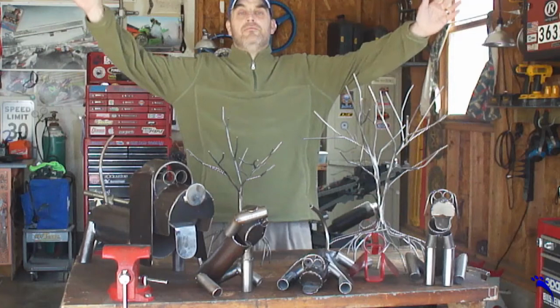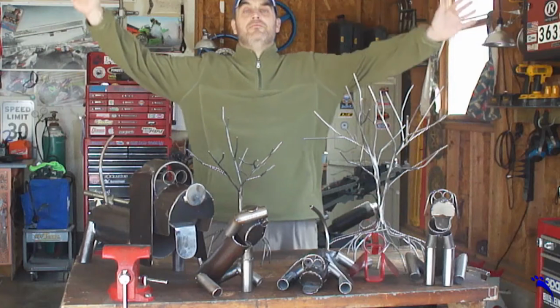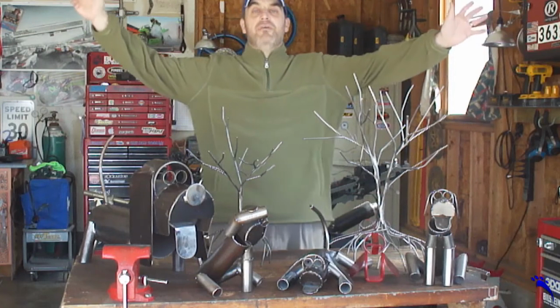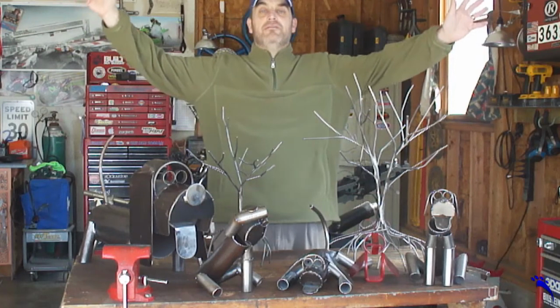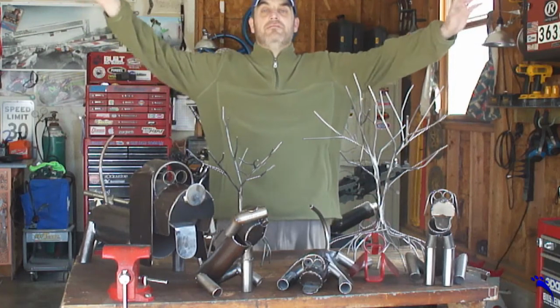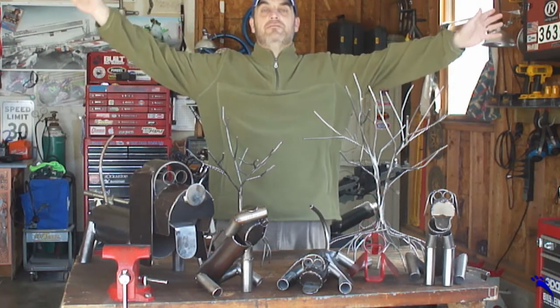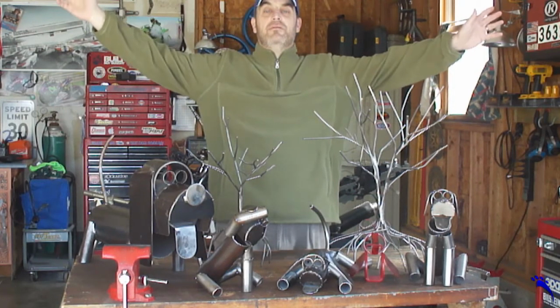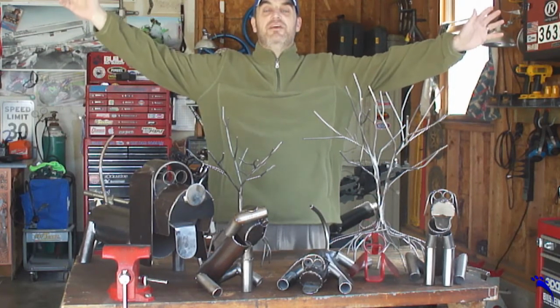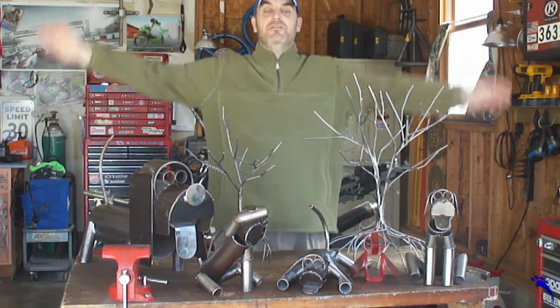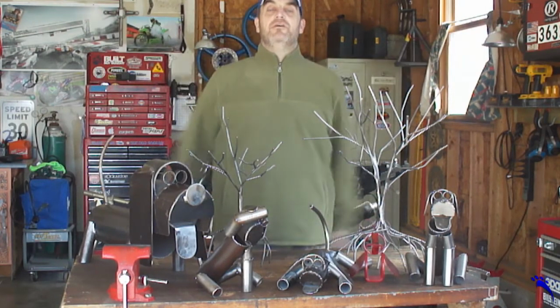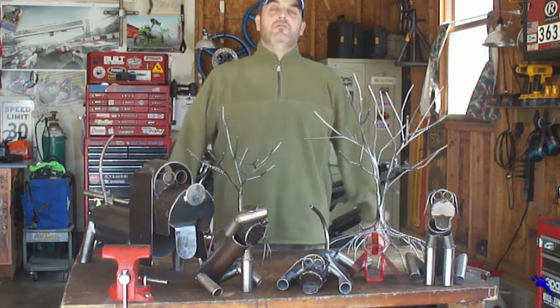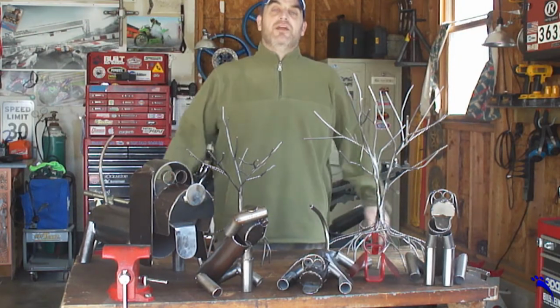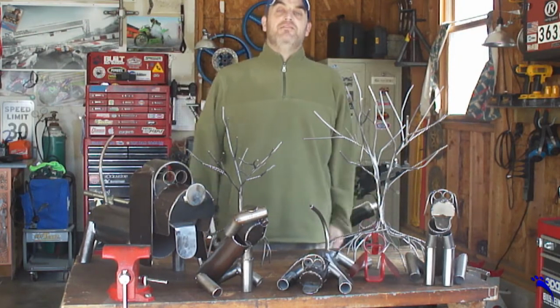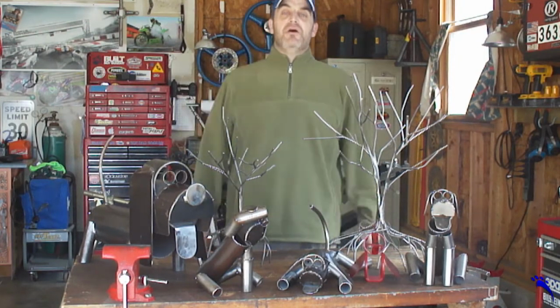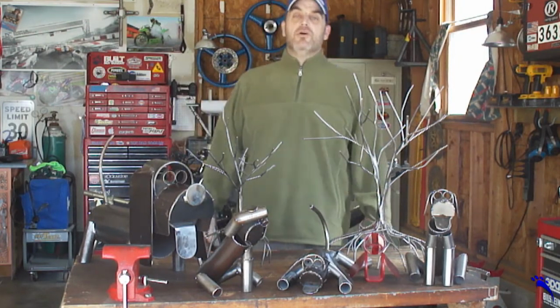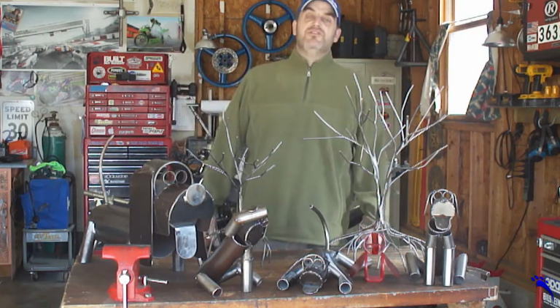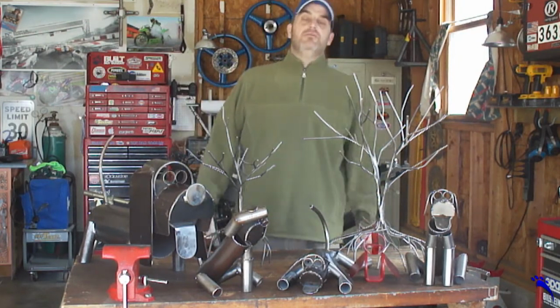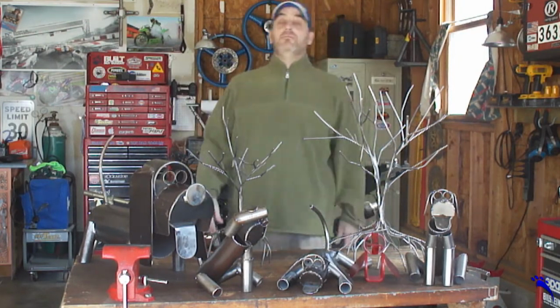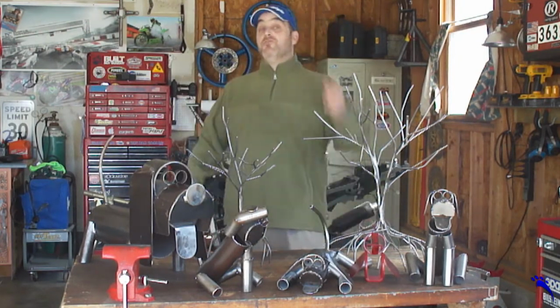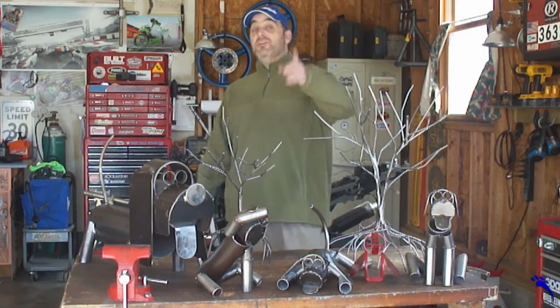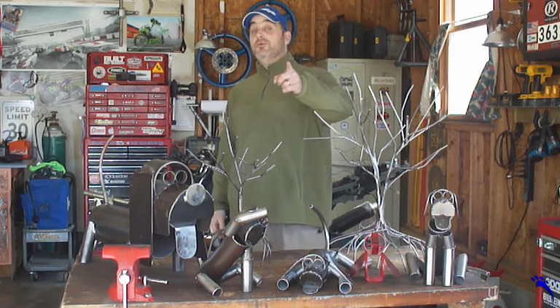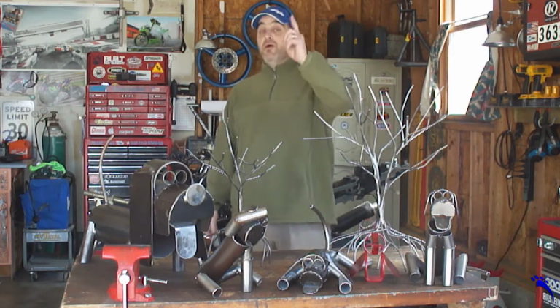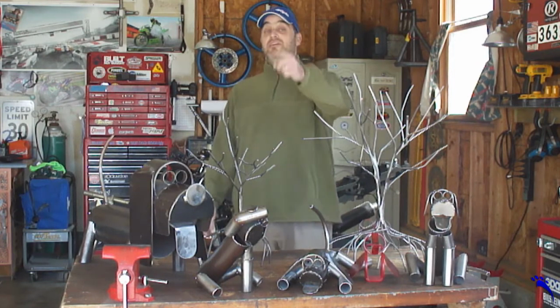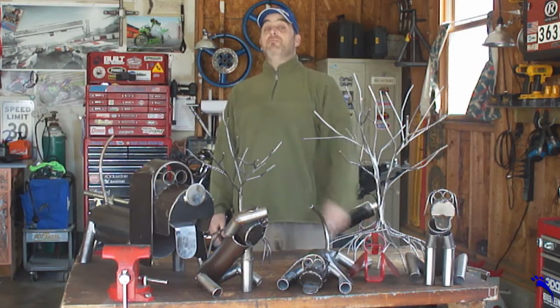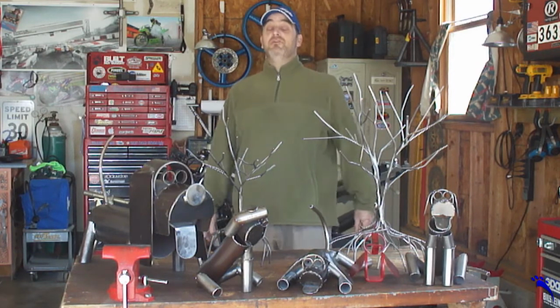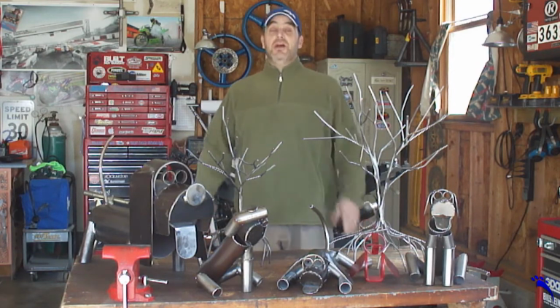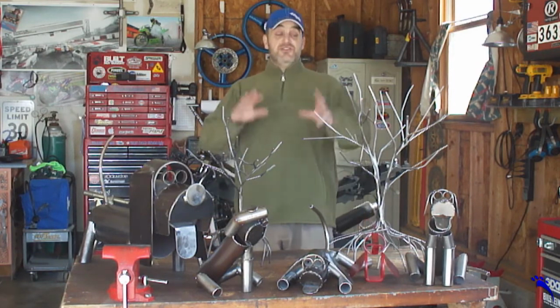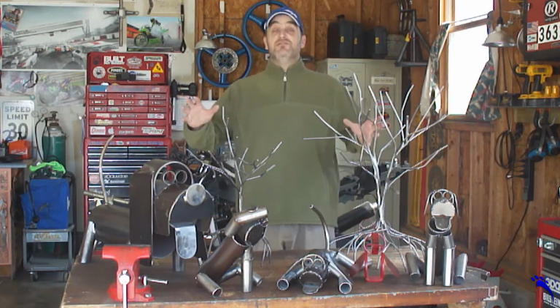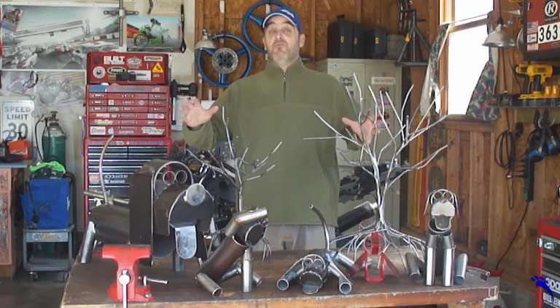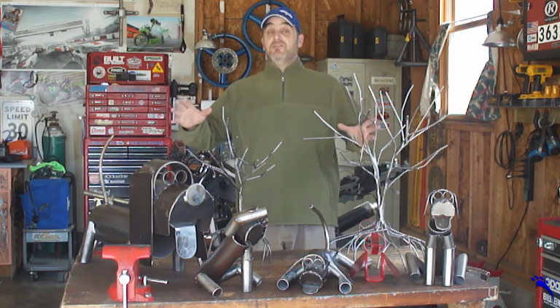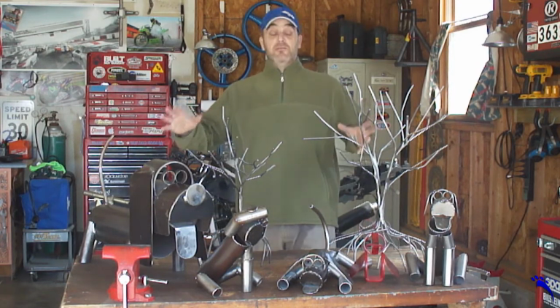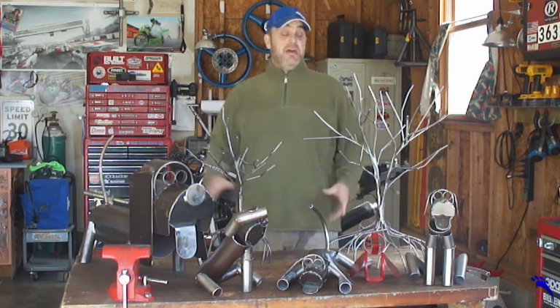Welcome back, I'm Steve. We're going to get into some metal work on the channel, but before we do, I want to take an opportunity to show you some of what I've done in the past.